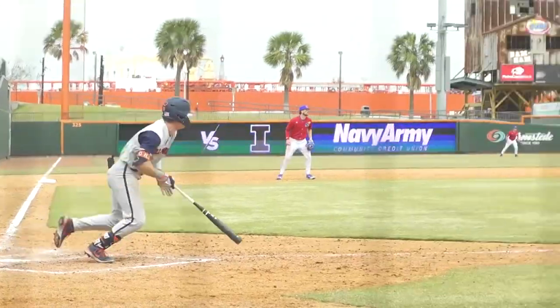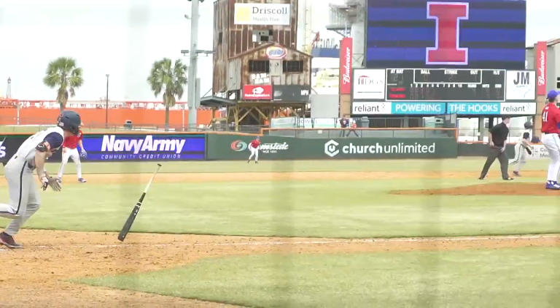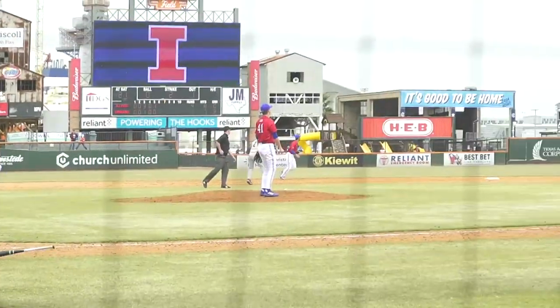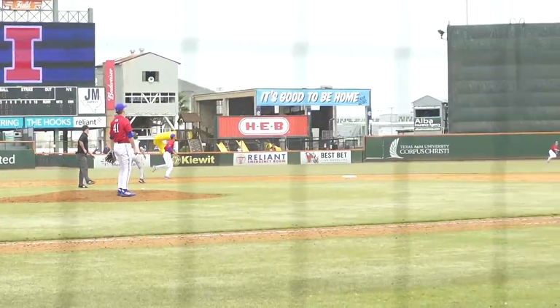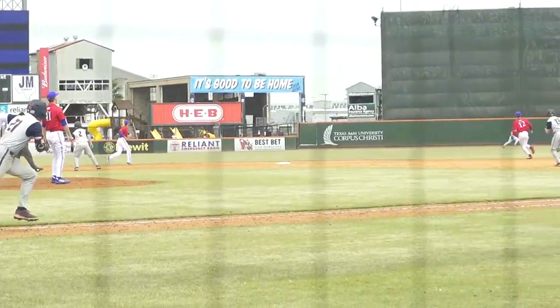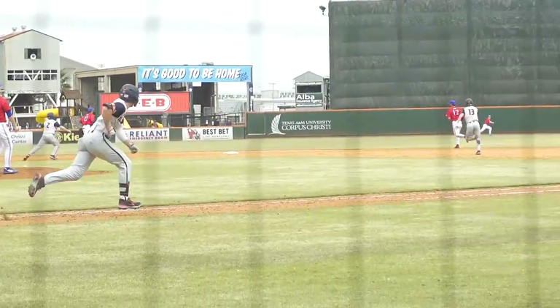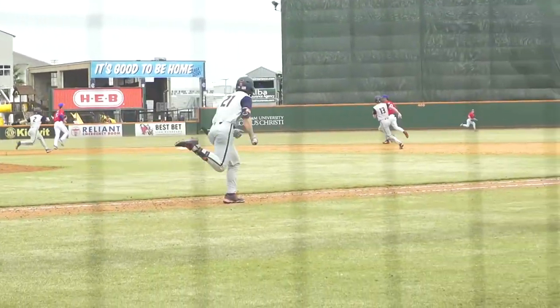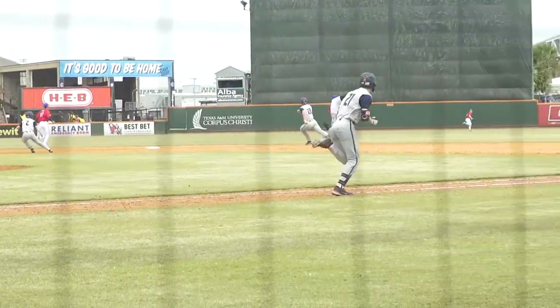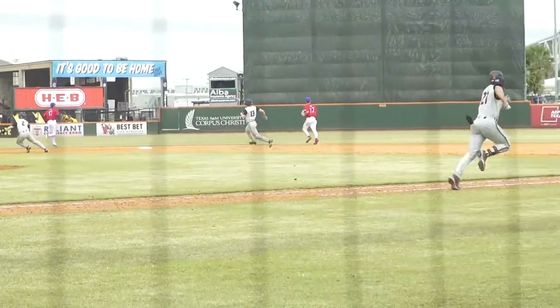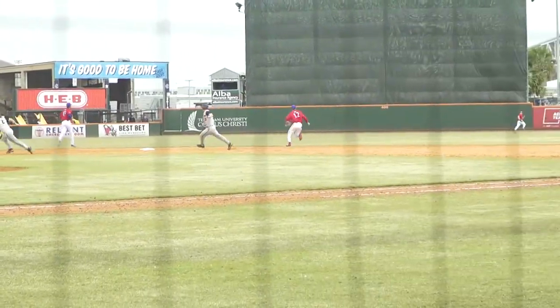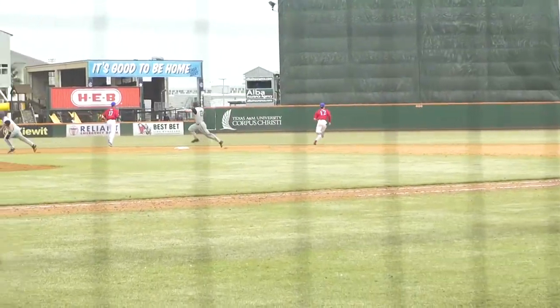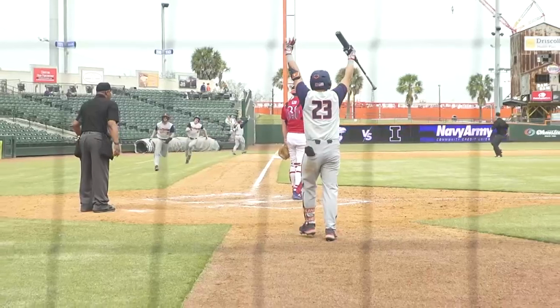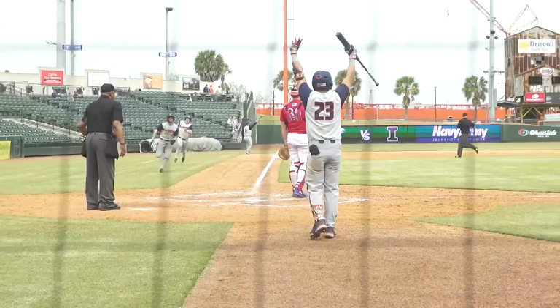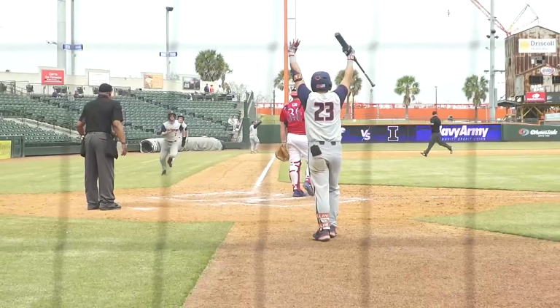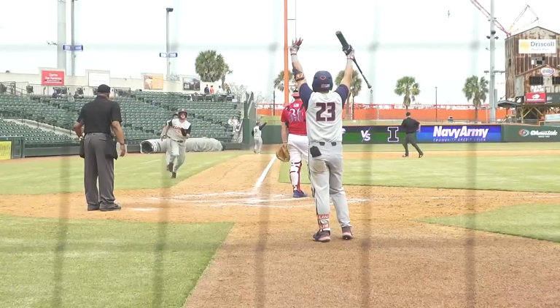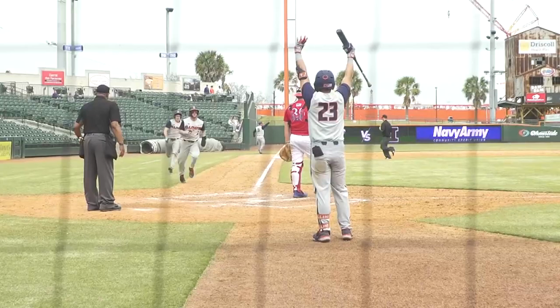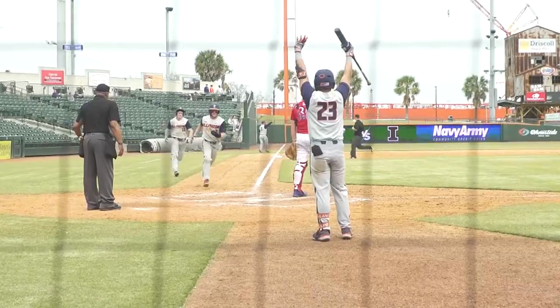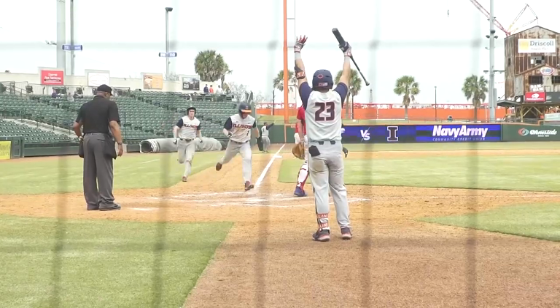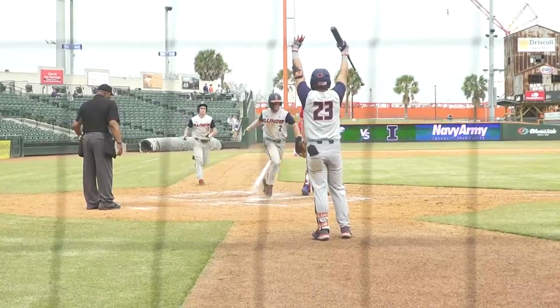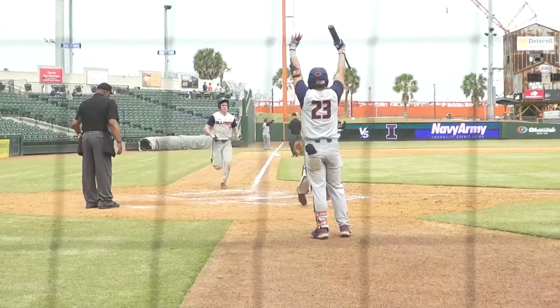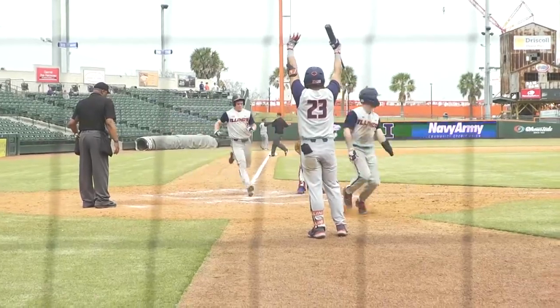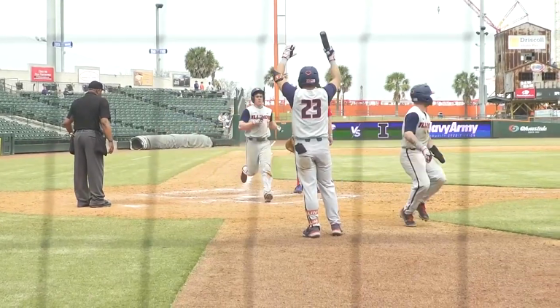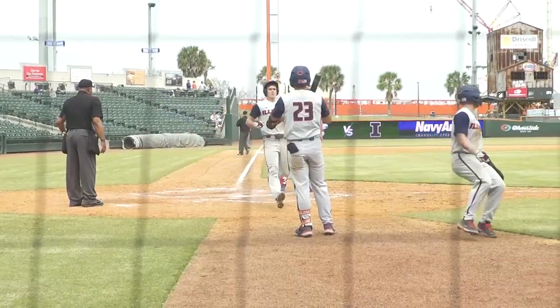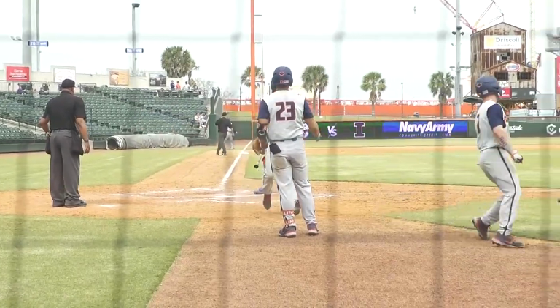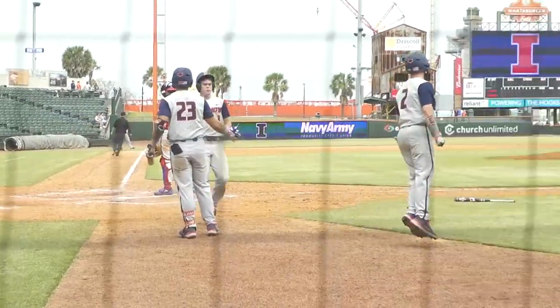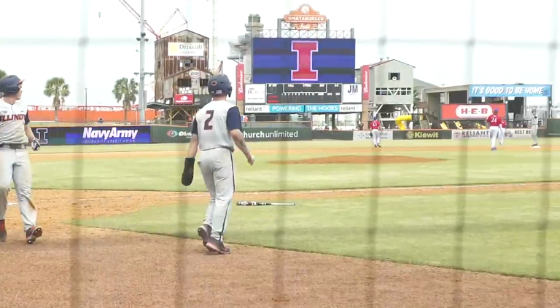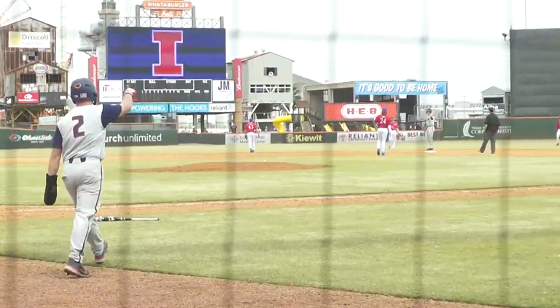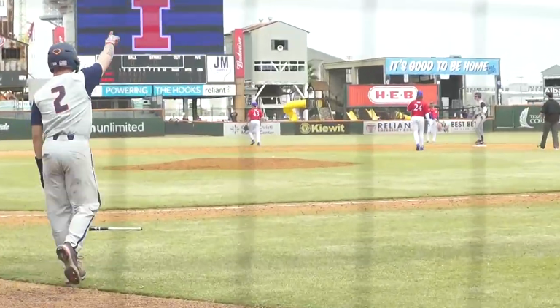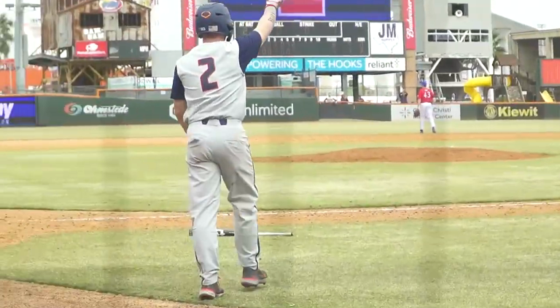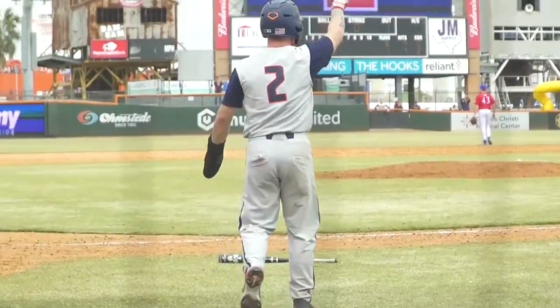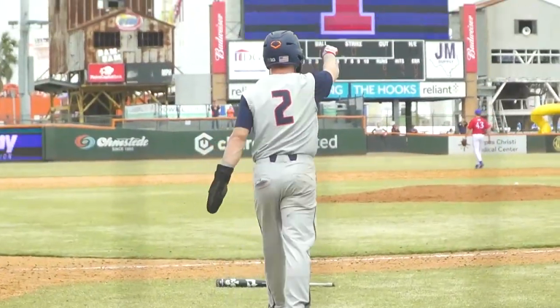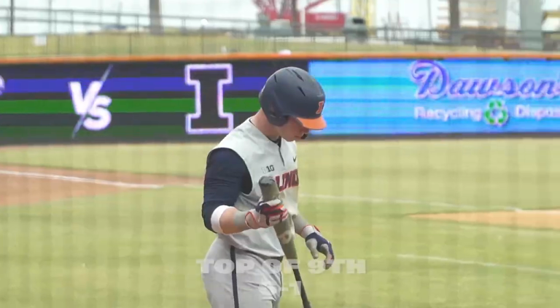Dollygale — fly ball to right-center field and that sits in for extra bases. Here come two runs towards the plate.